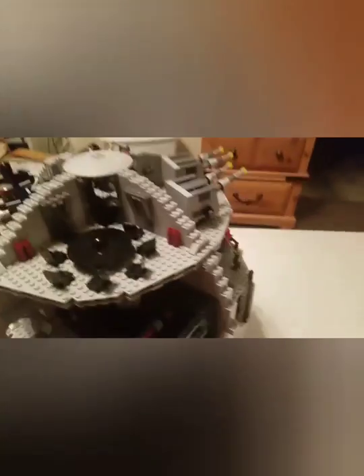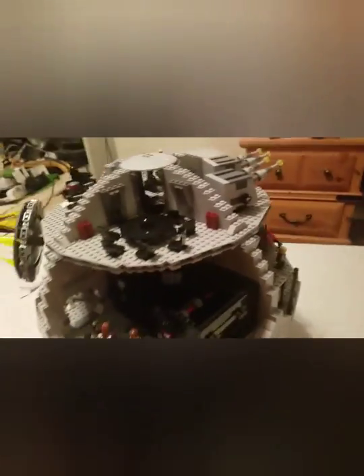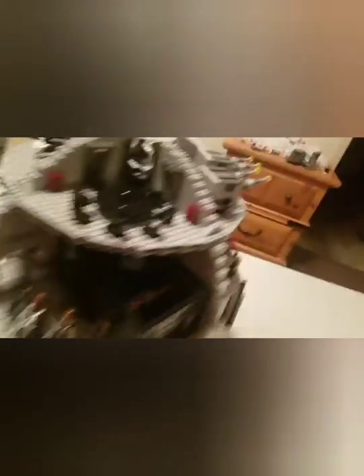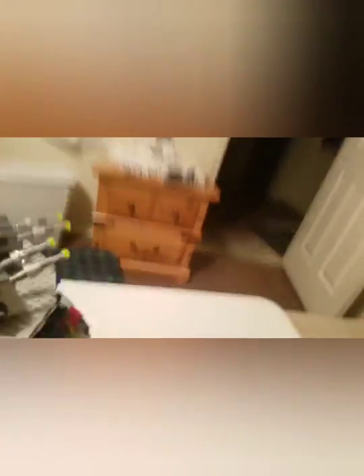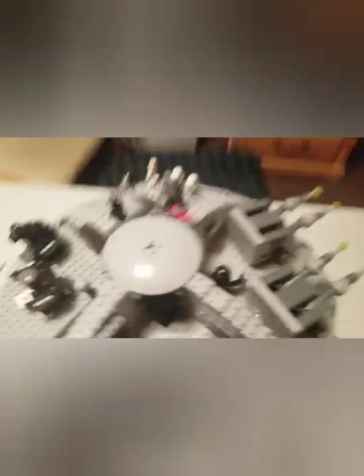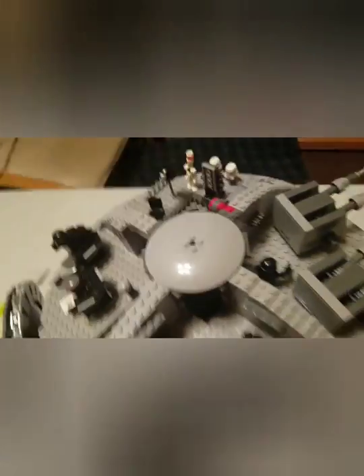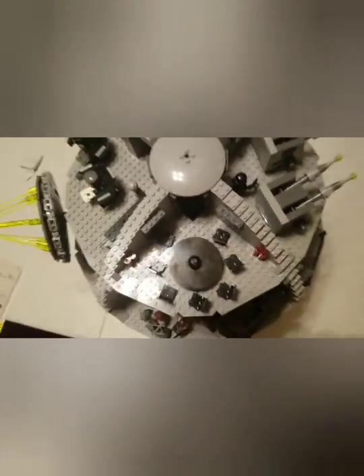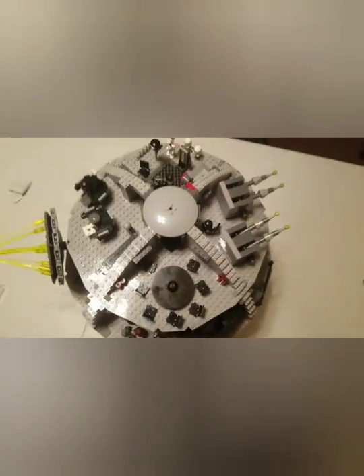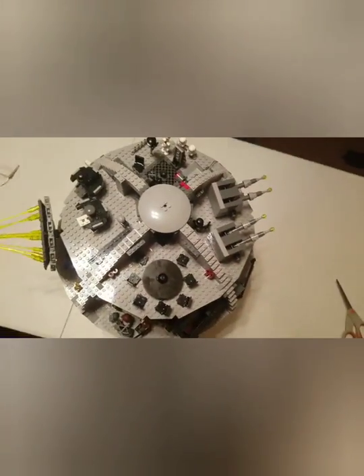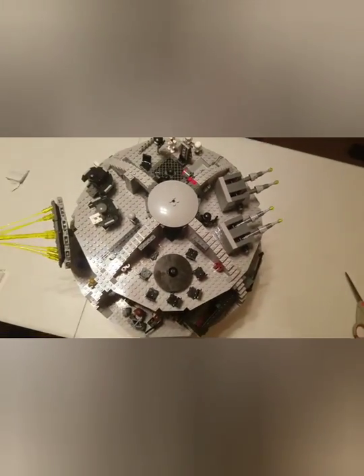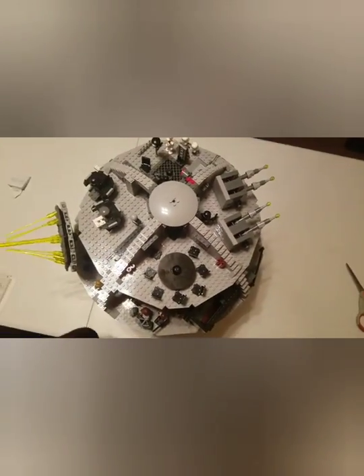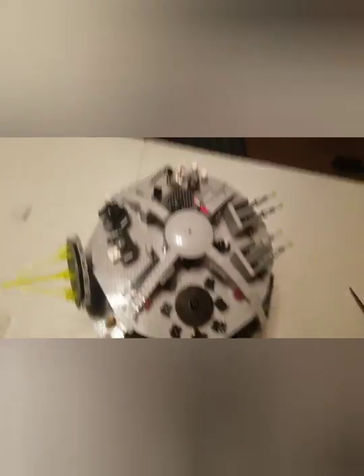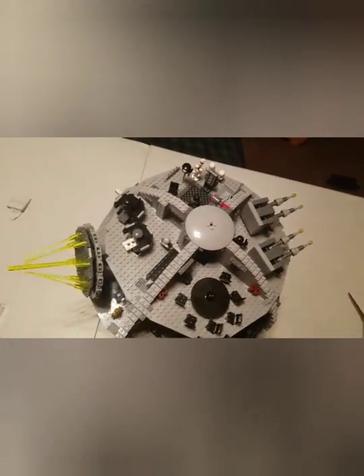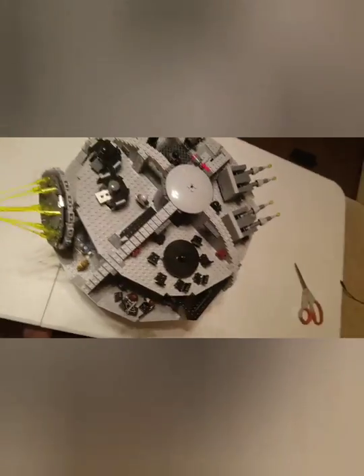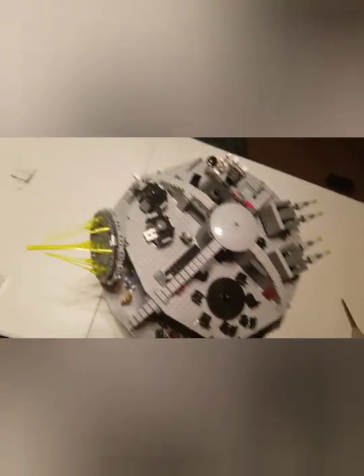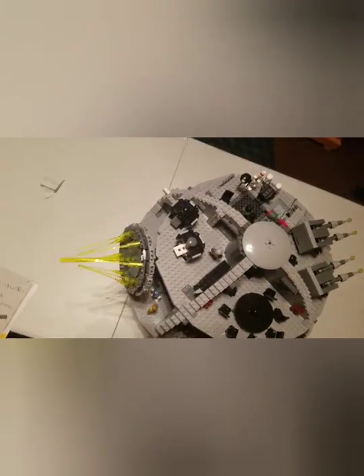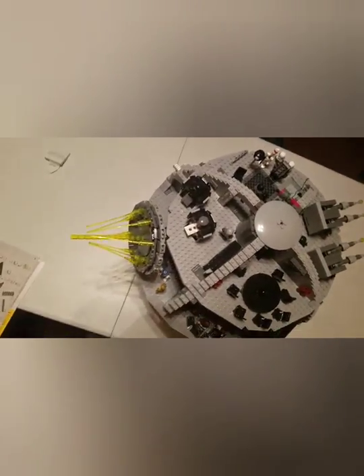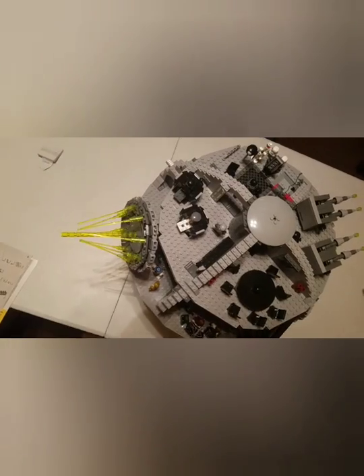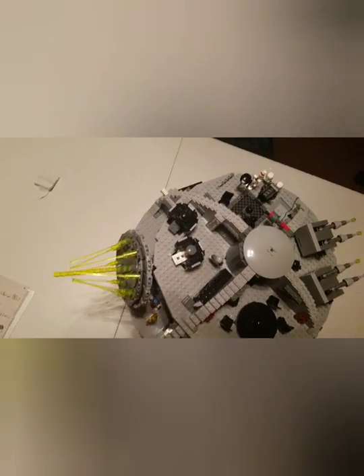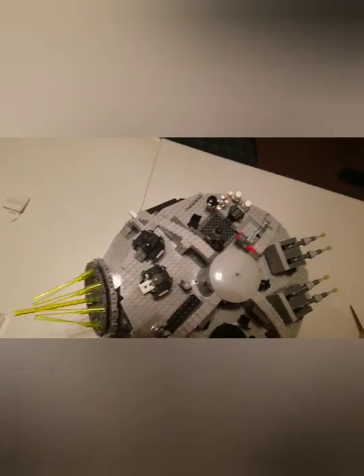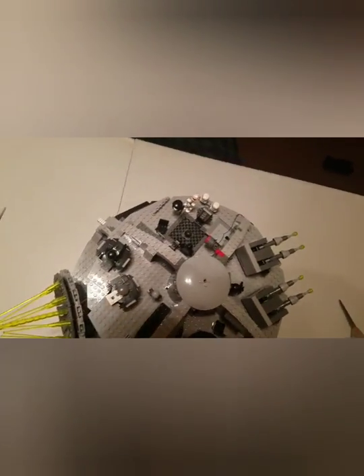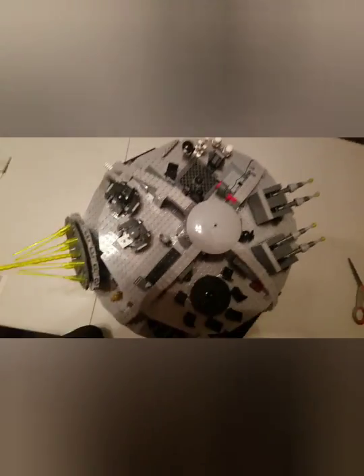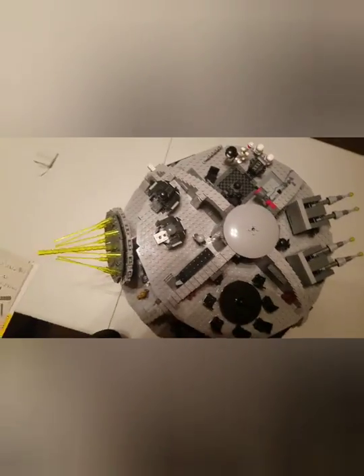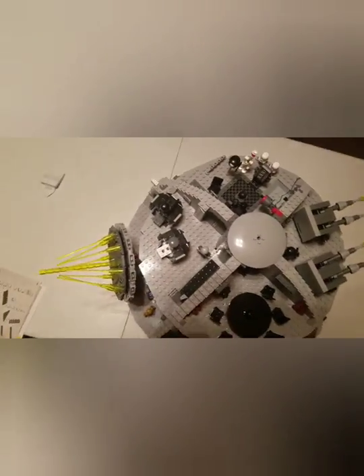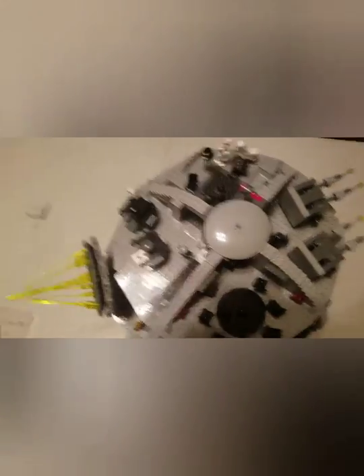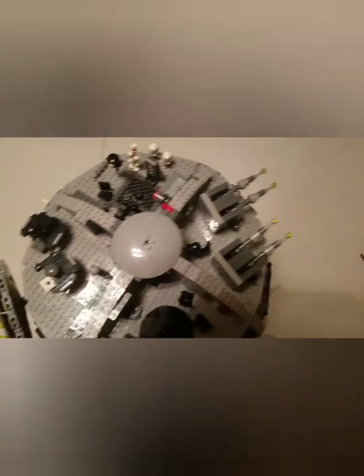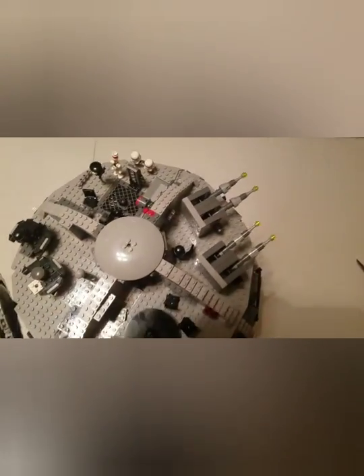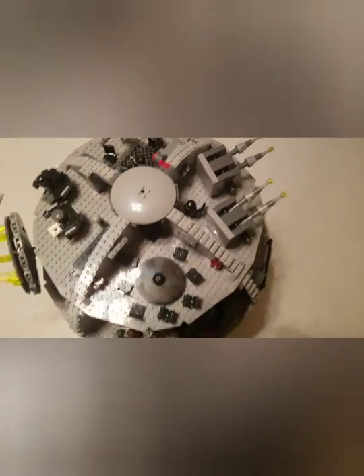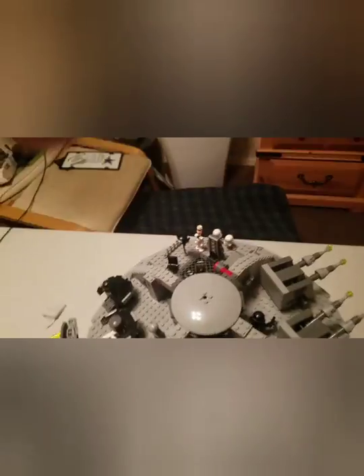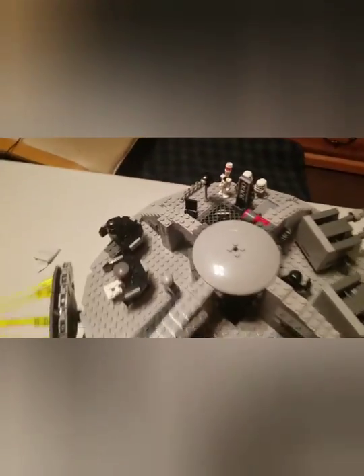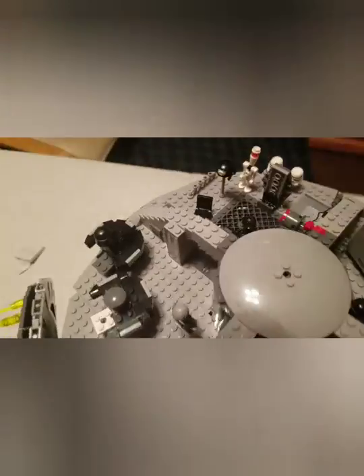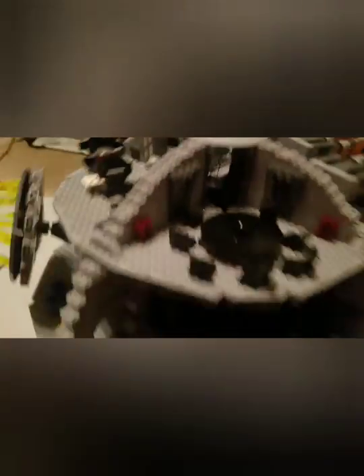I'm gonna do a top-down view — this is what it looks like from up top. You've got that little cannon and stuff, all these guns, and a bunch of cool figures in there.